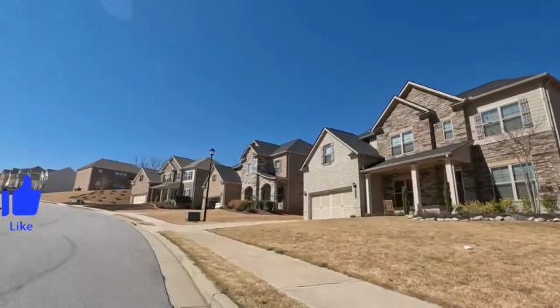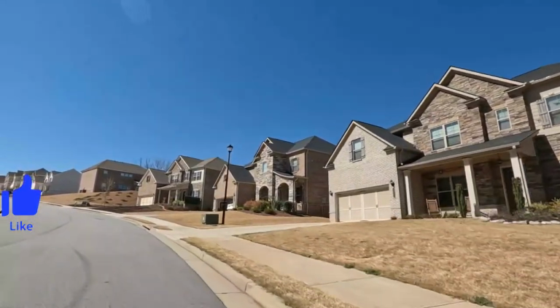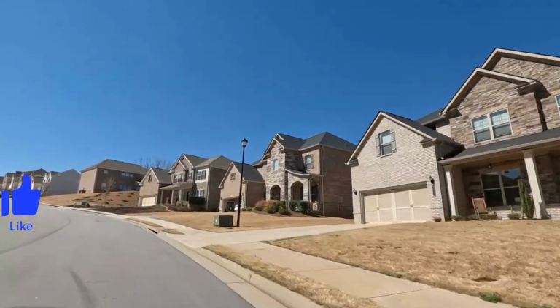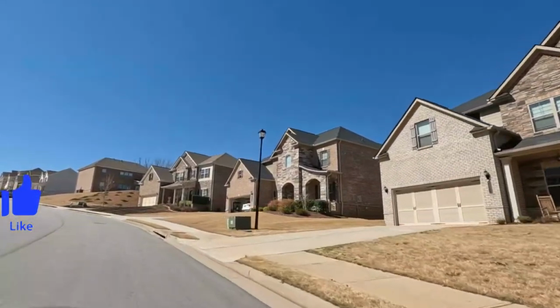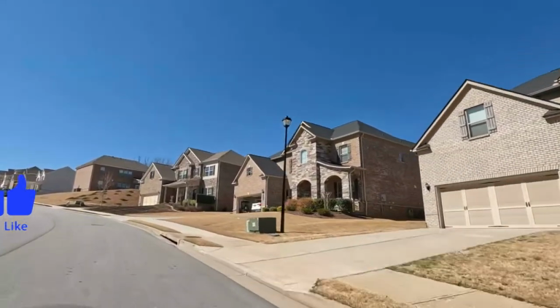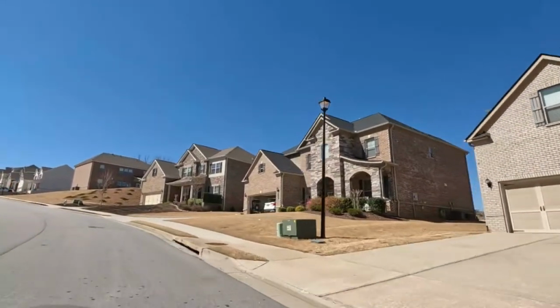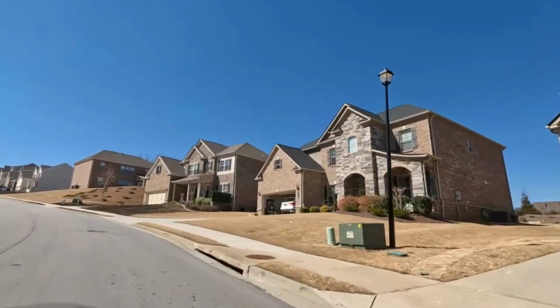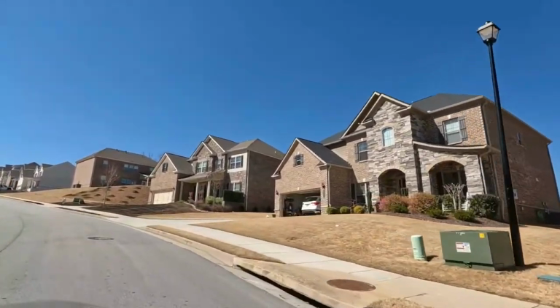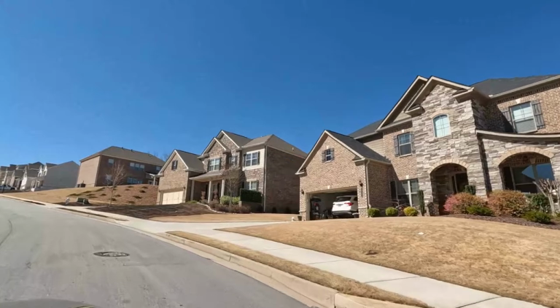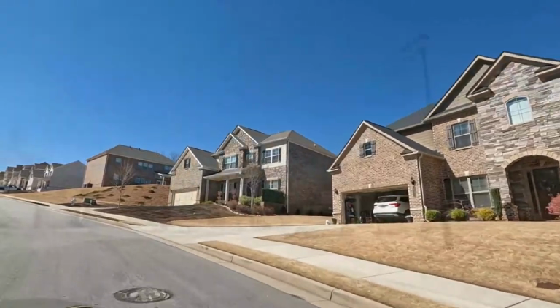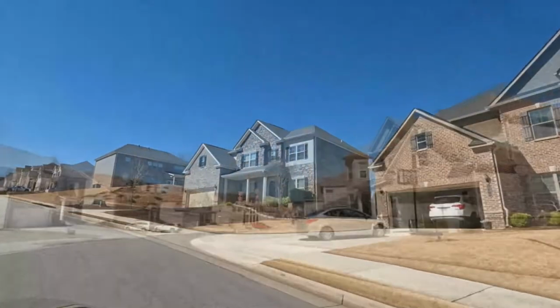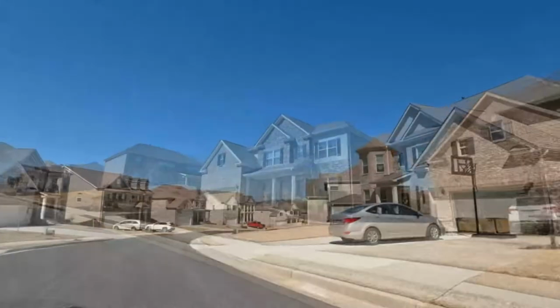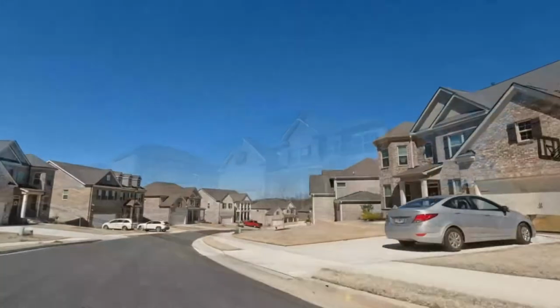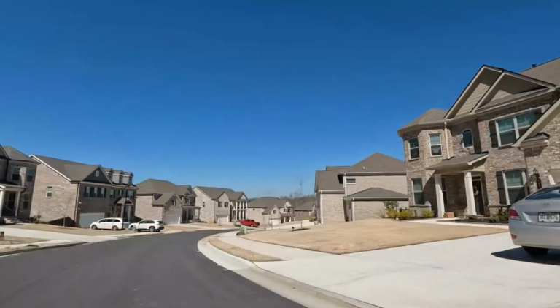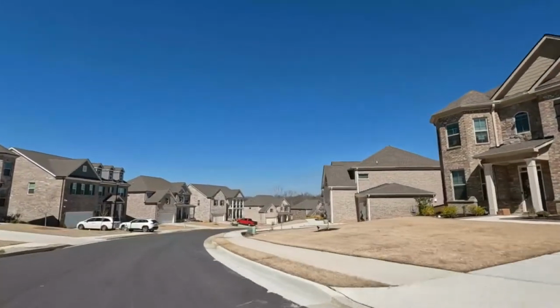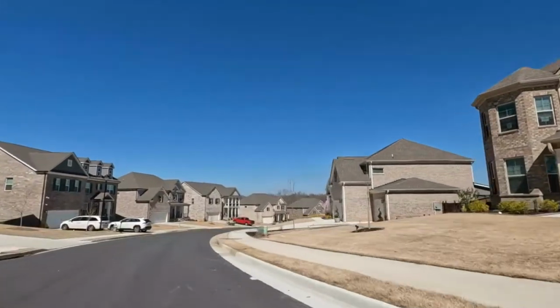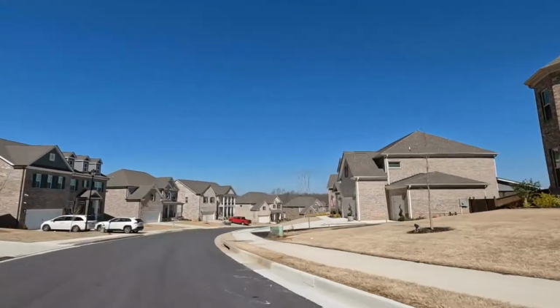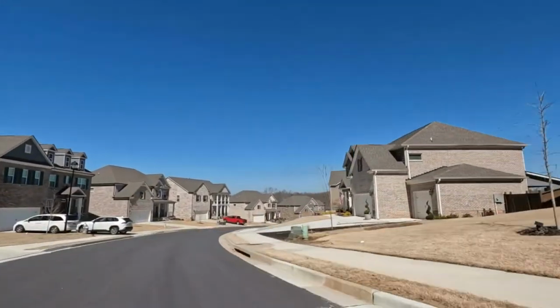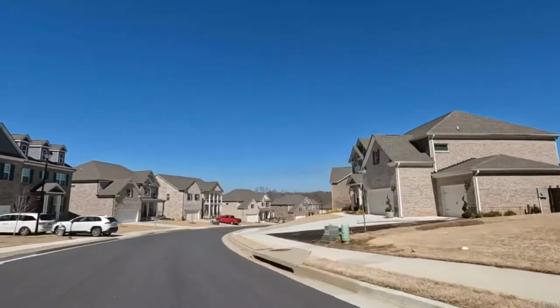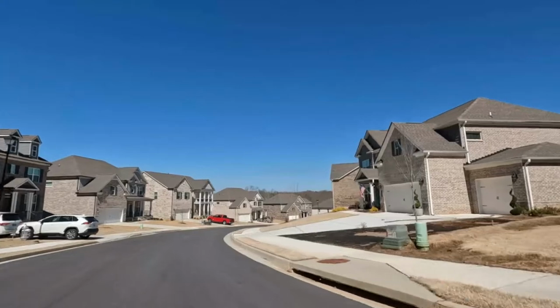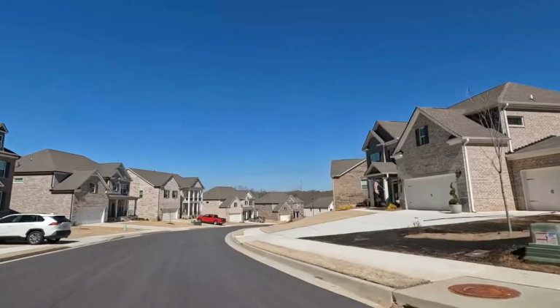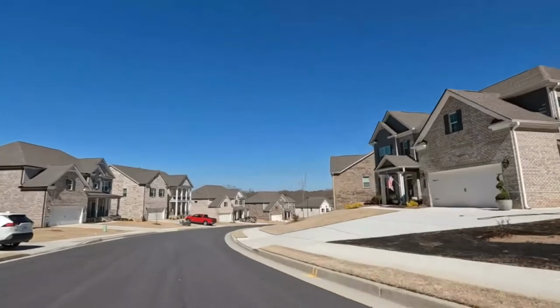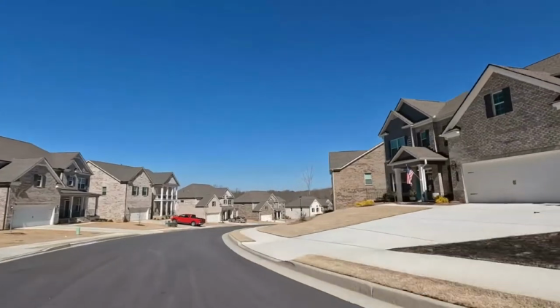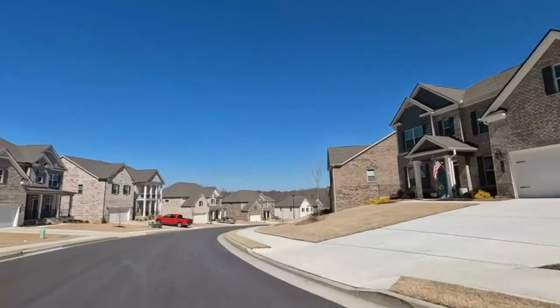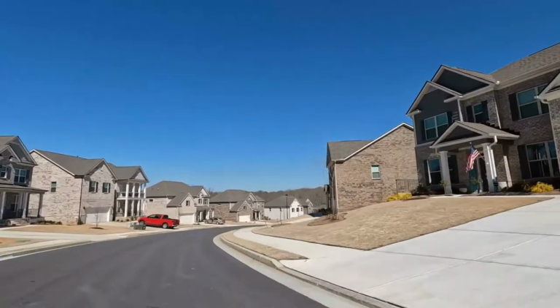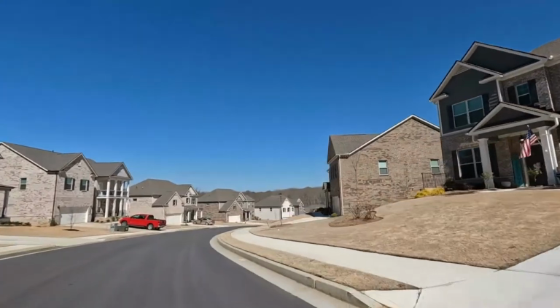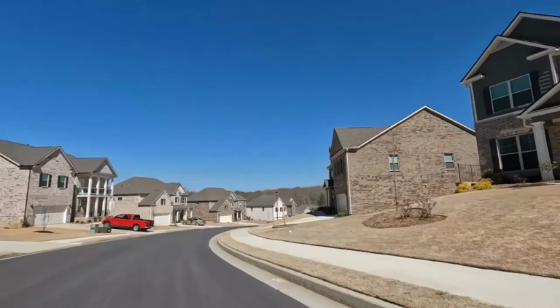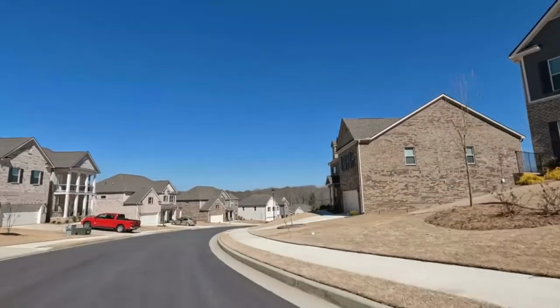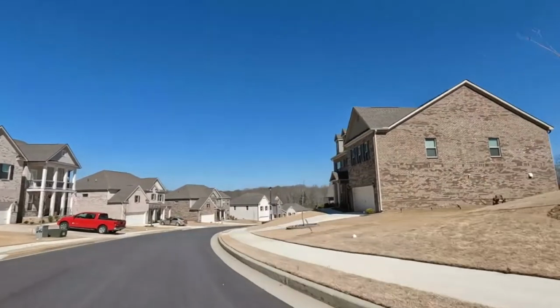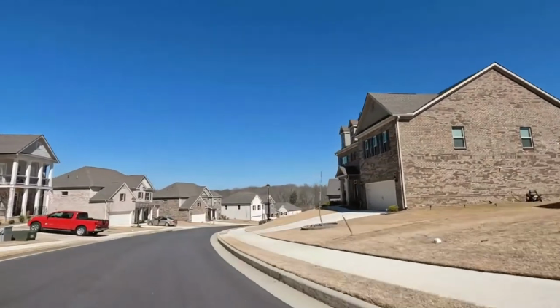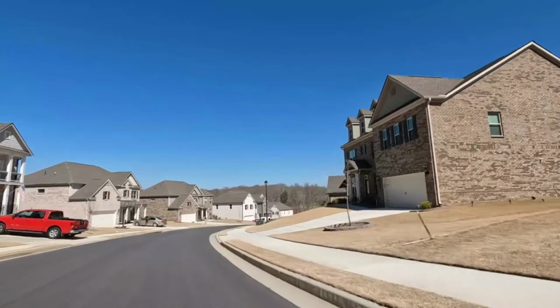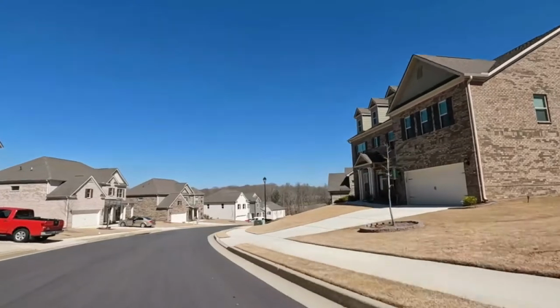For those who need to commute to the Atlanta area, the Reserve at Bogan Lakes is in a great location. It is about 42 miles to Atlanta and about 50 miles to the airport. In normal traffic, that makes your commute time about 45 minutes and 55 minutes respectively.